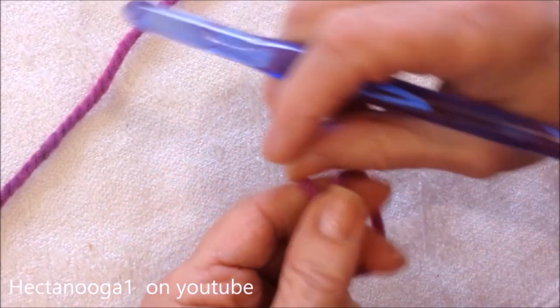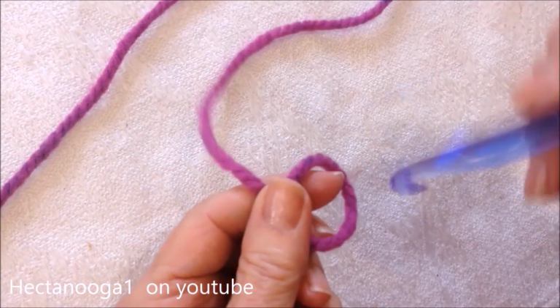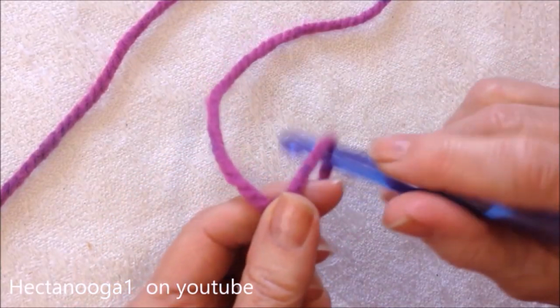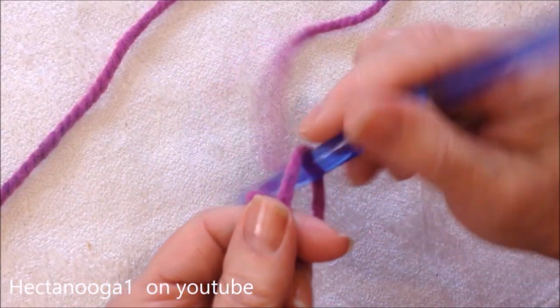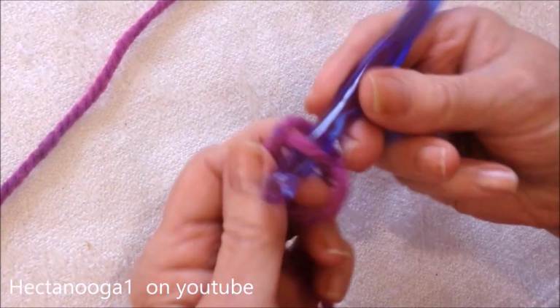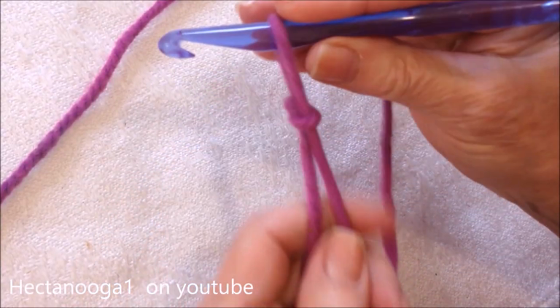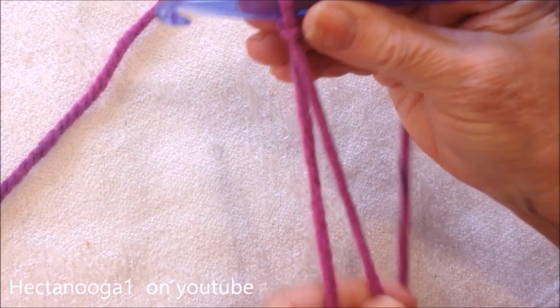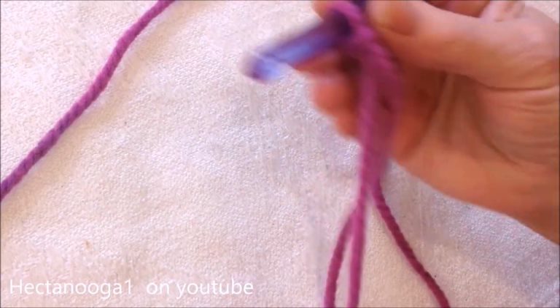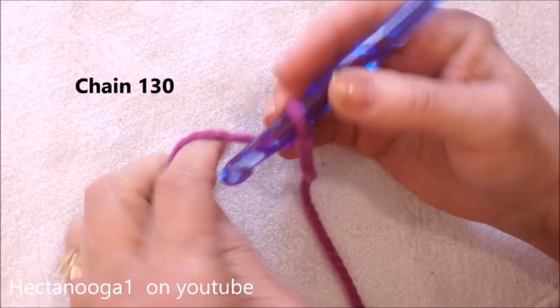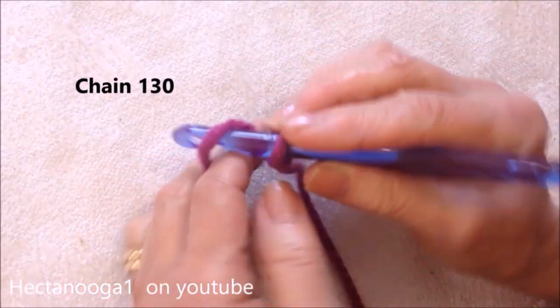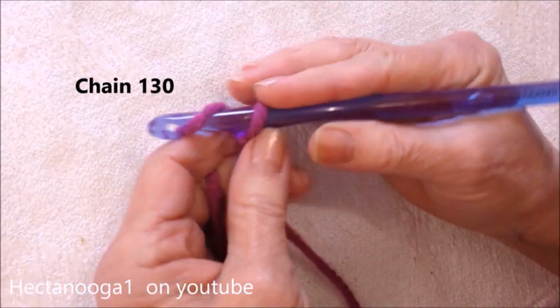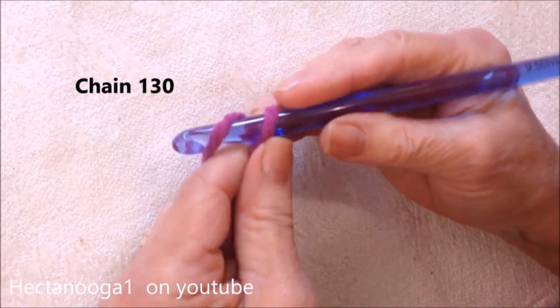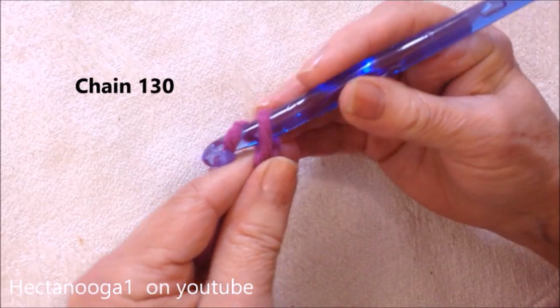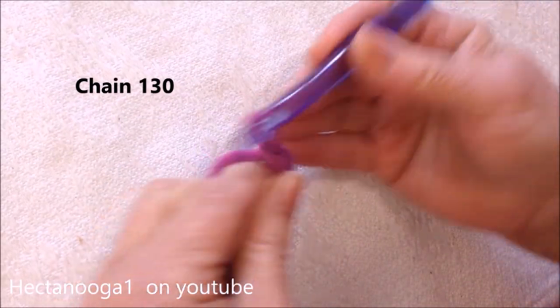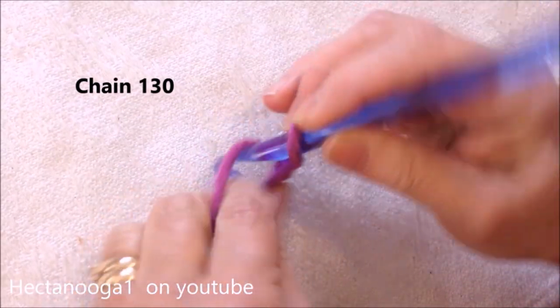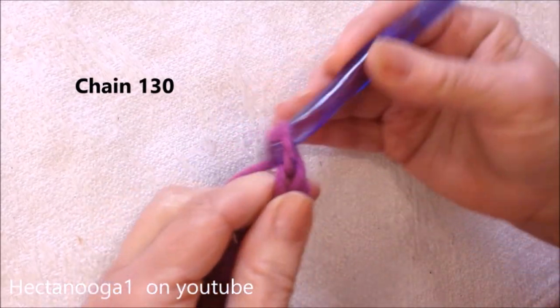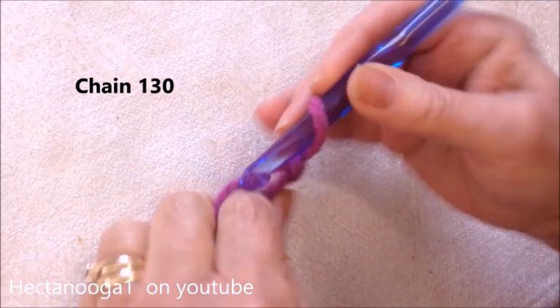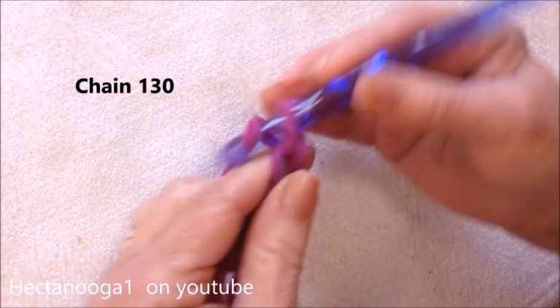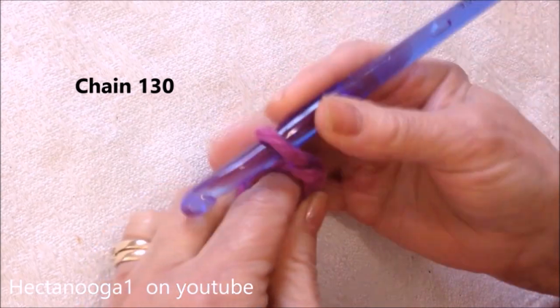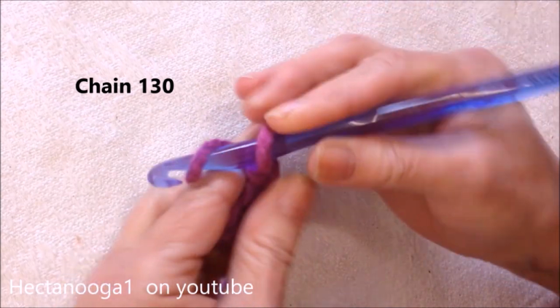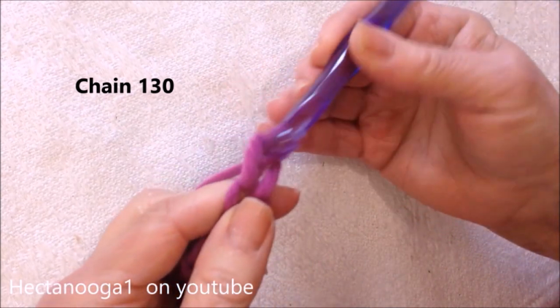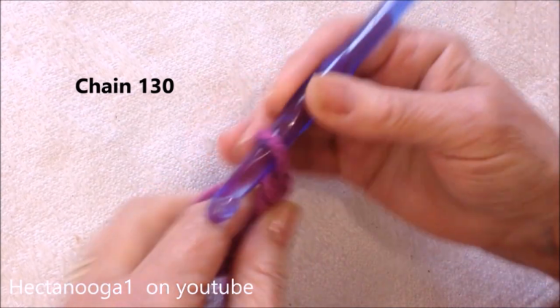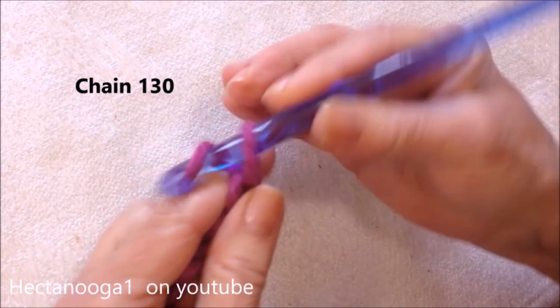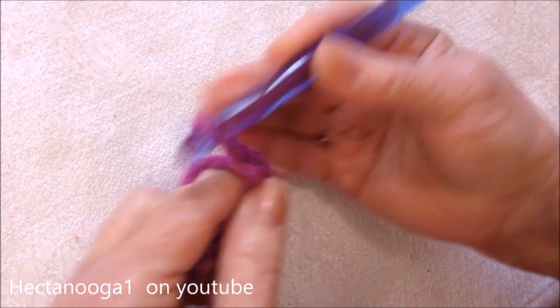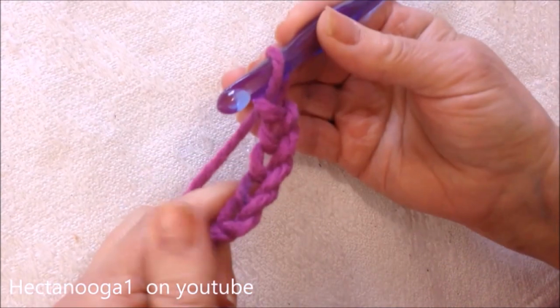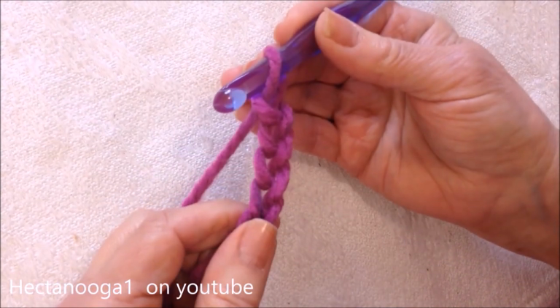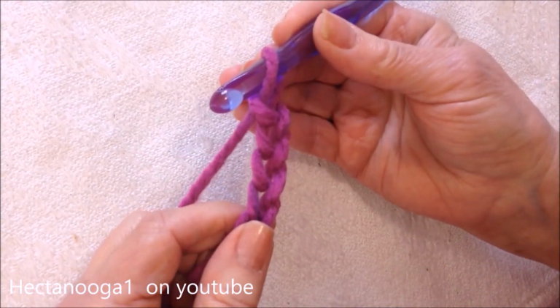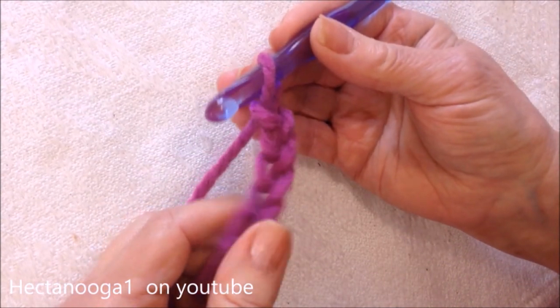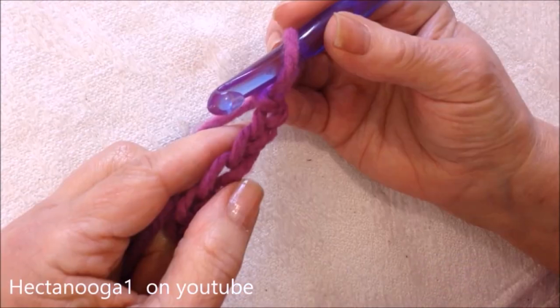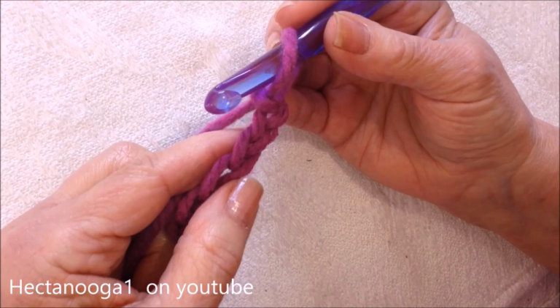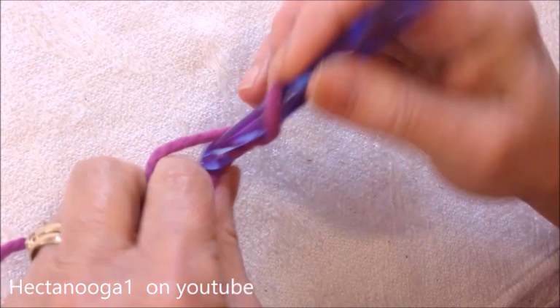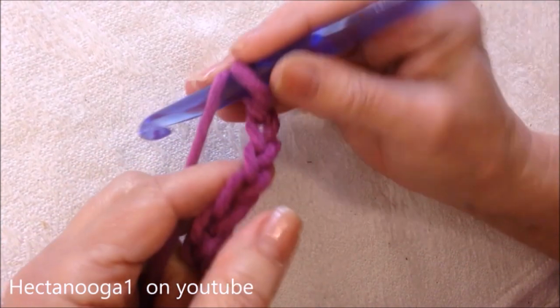Start with a slipknot. Chain one hundred and thirty — one, two, three, four... So one hundred and thirty. Do you have your foundation chain worked?